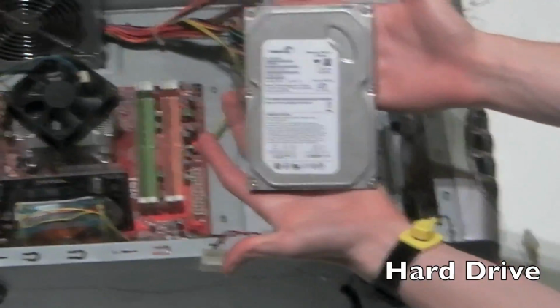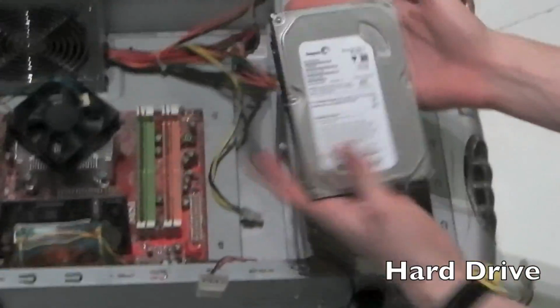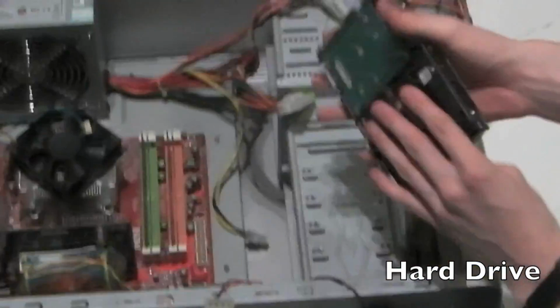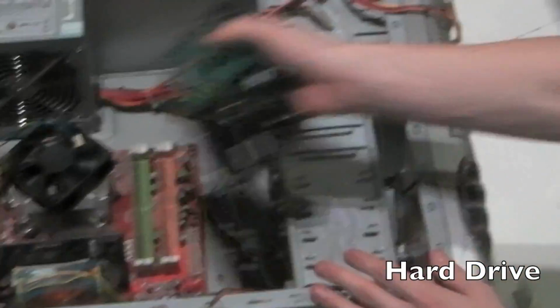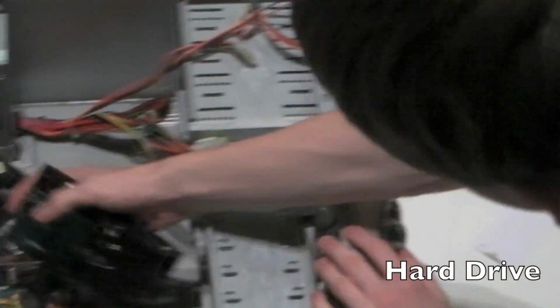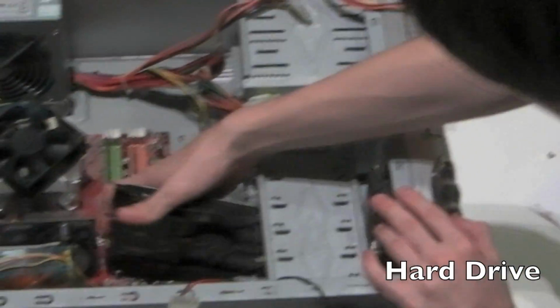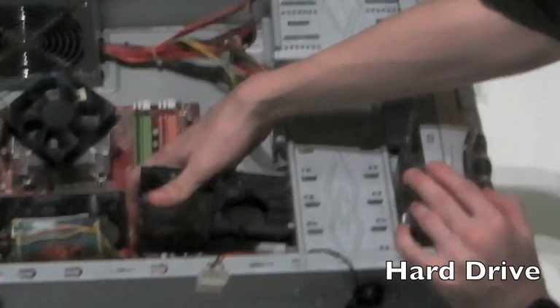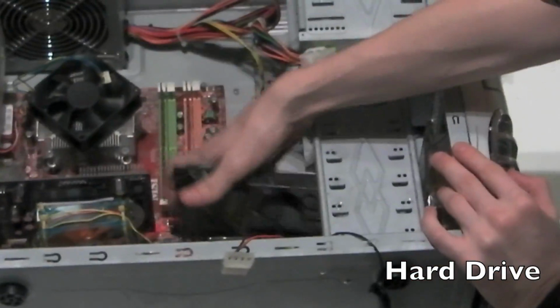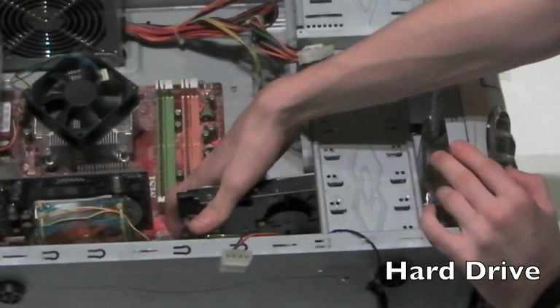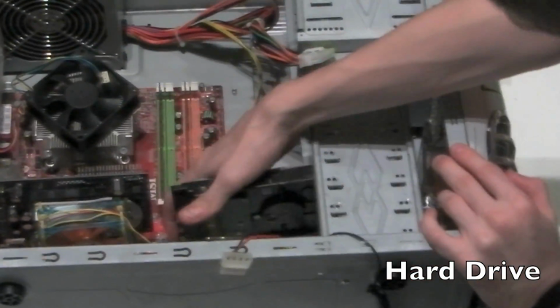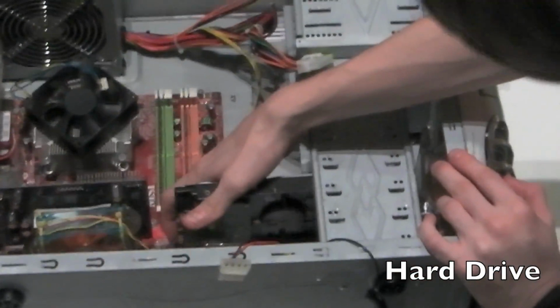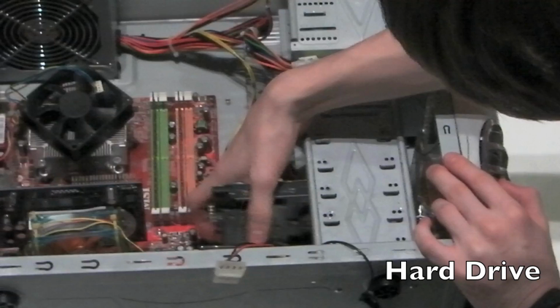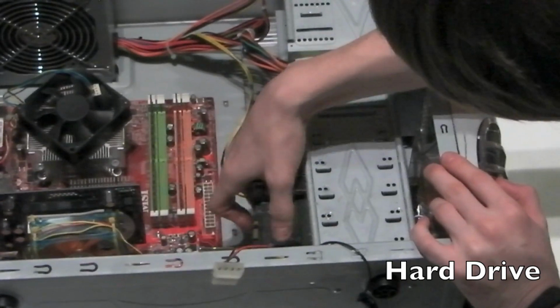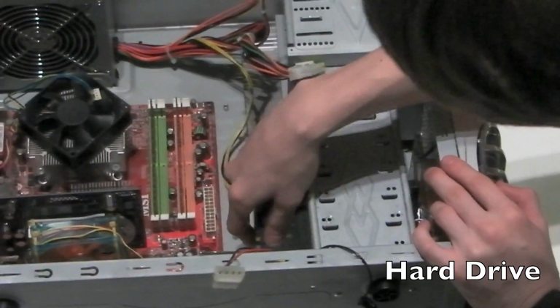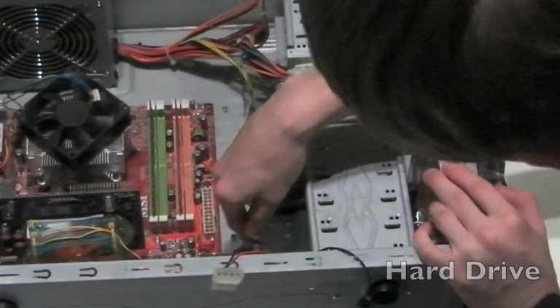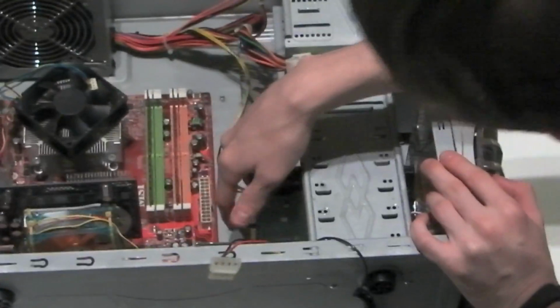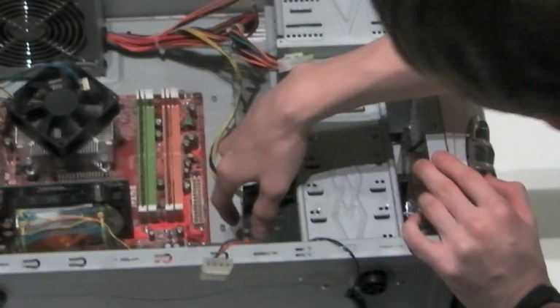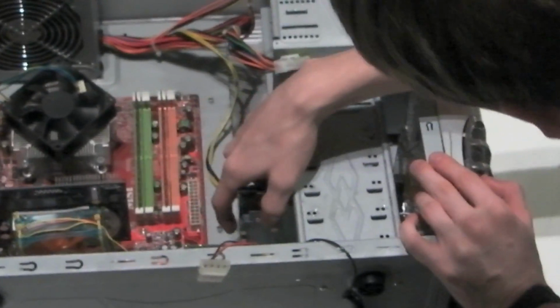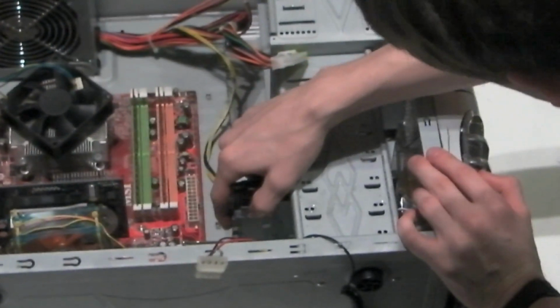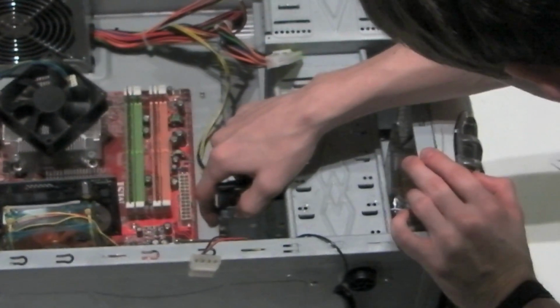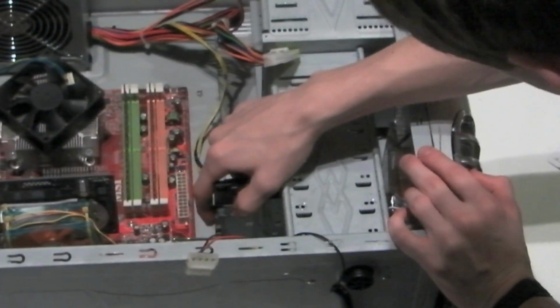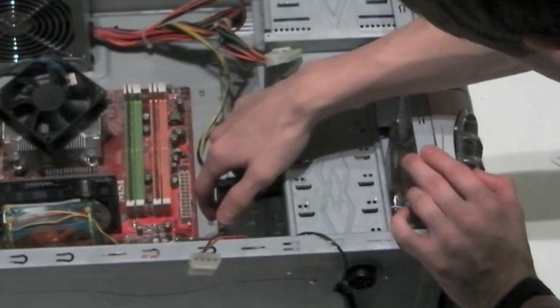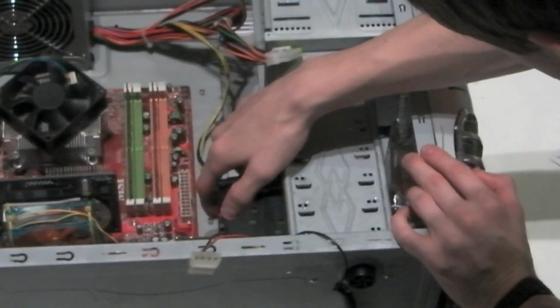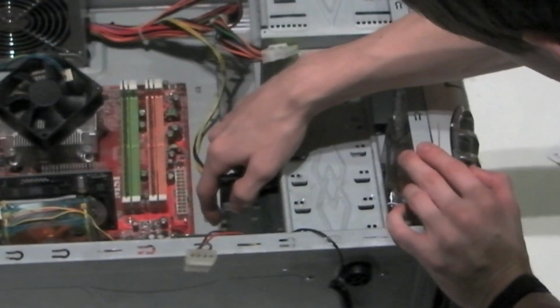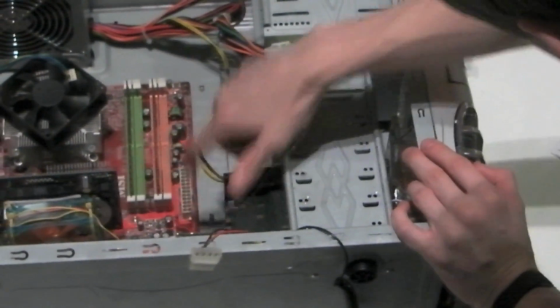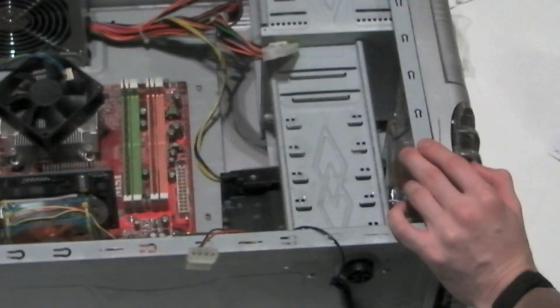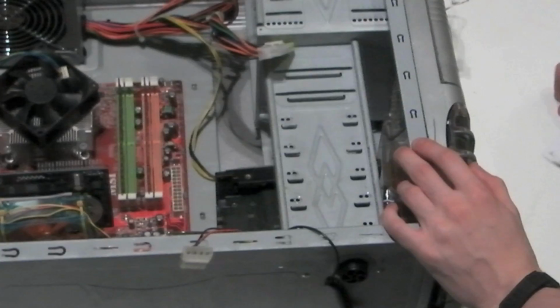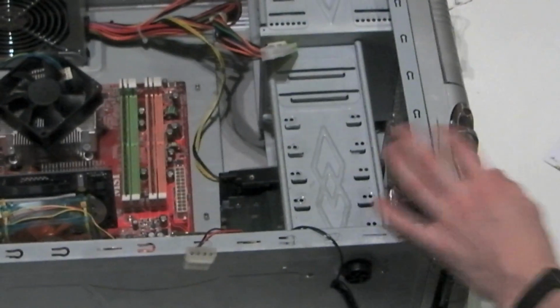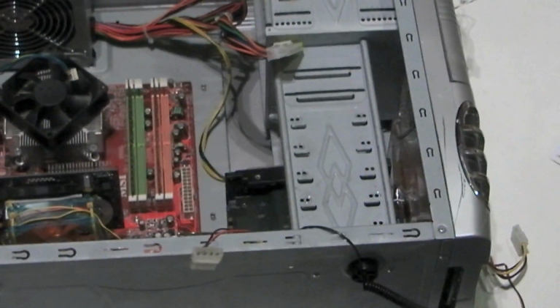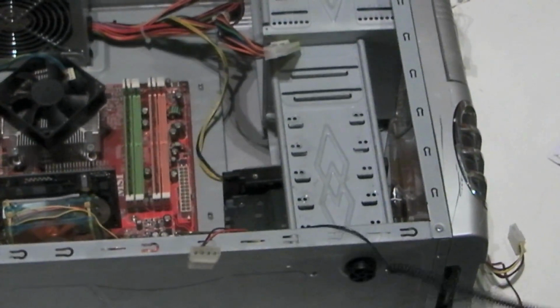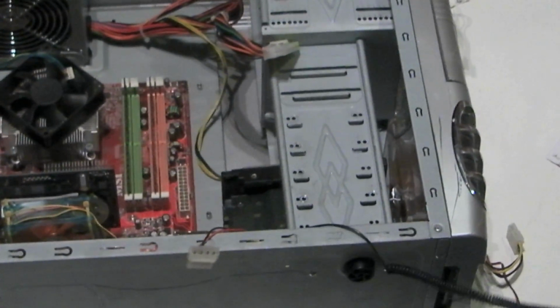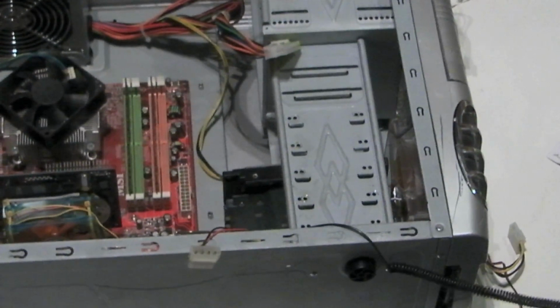Next is the hard drive. These can either be SATA or IDE. This particular one is SATA and does not require a caddy in the case. It's simply screwed into the case like so.